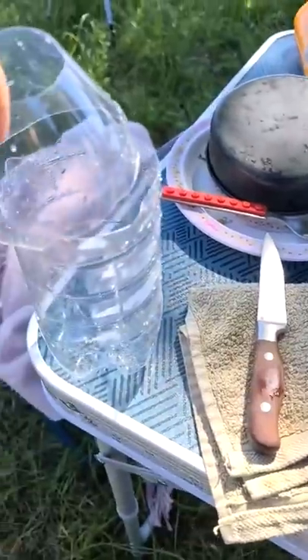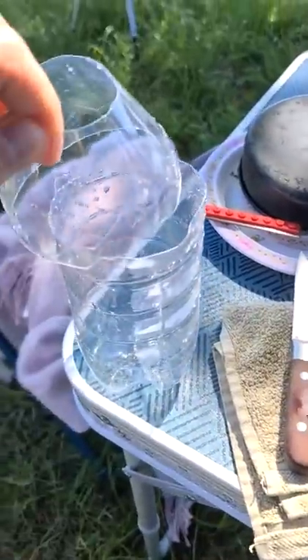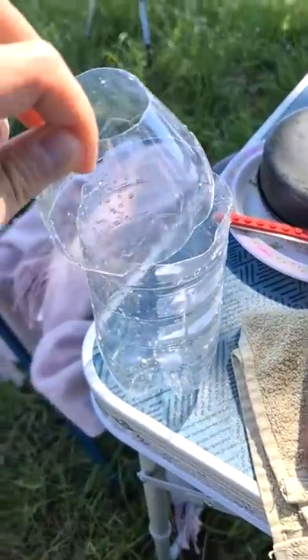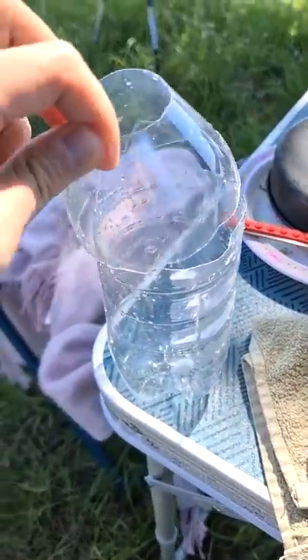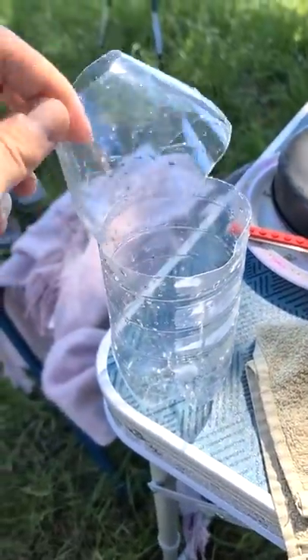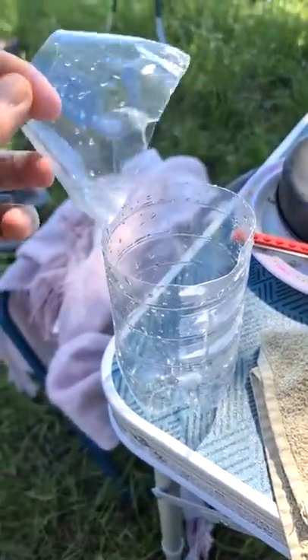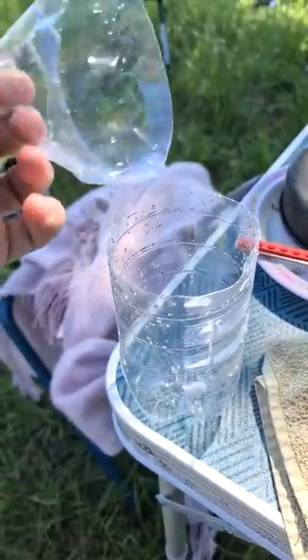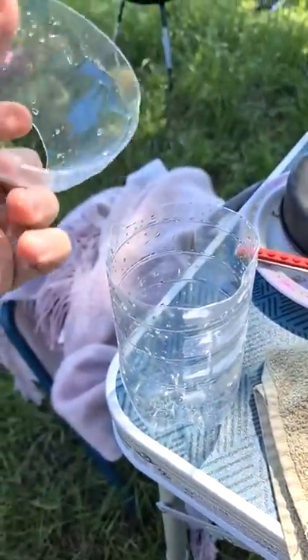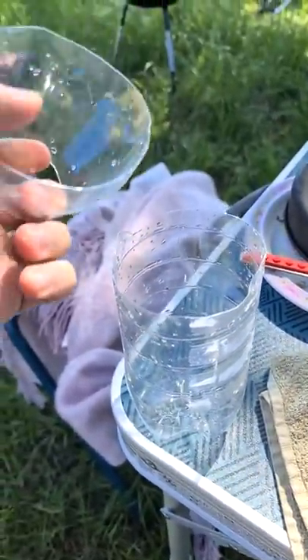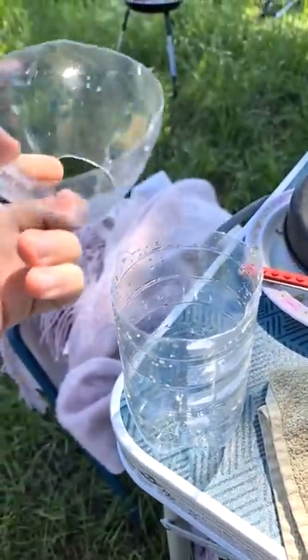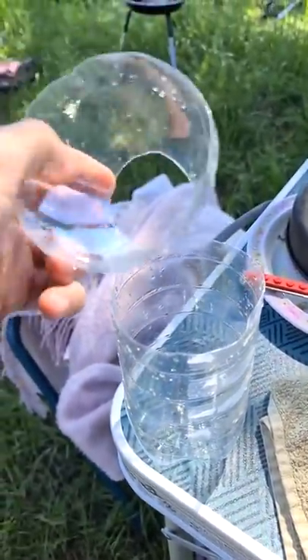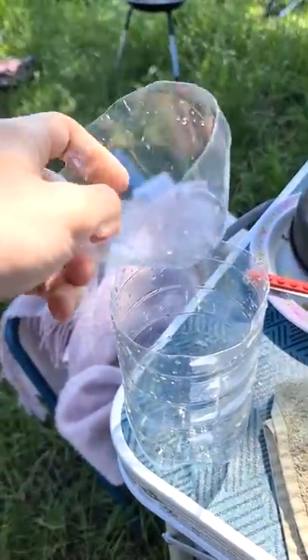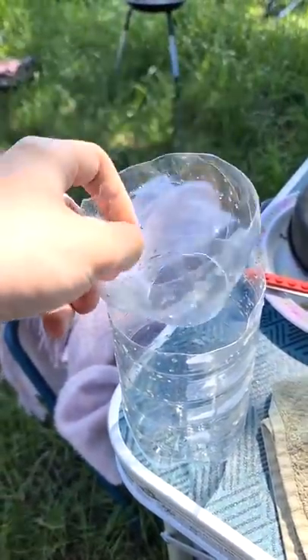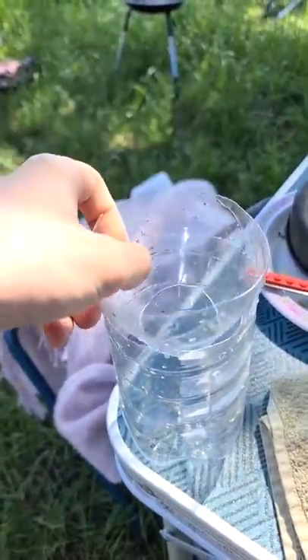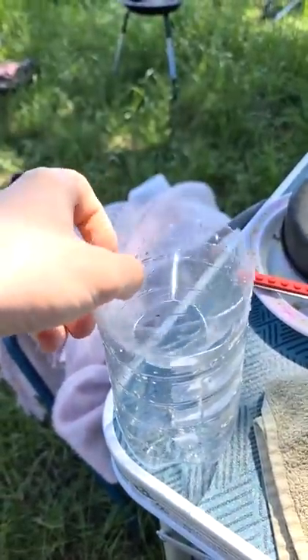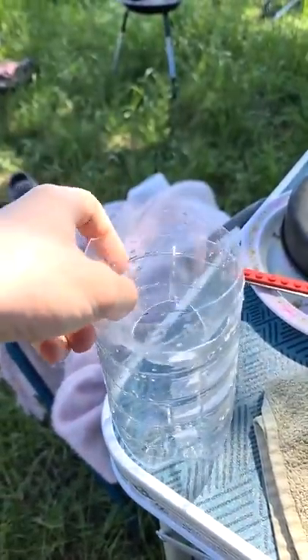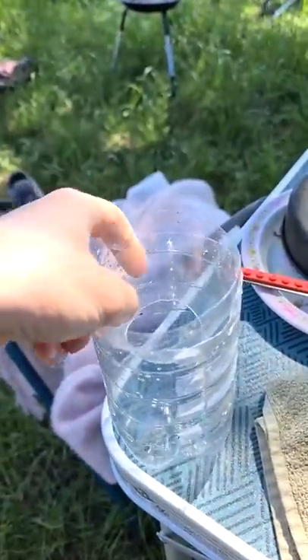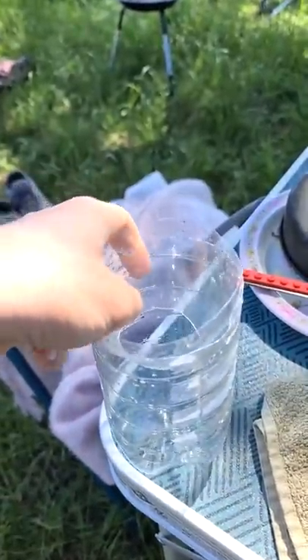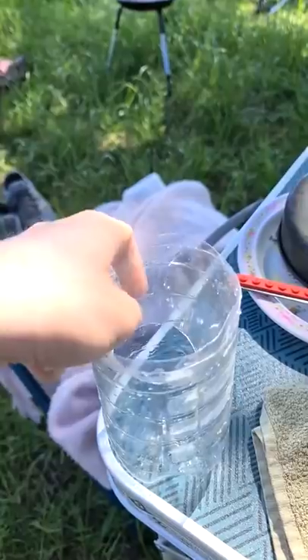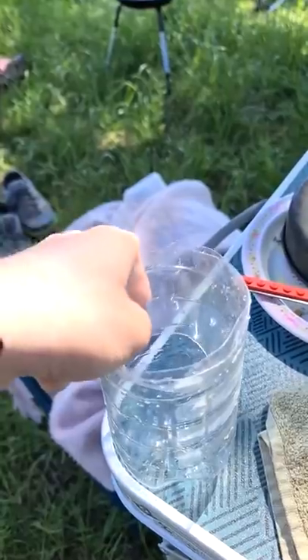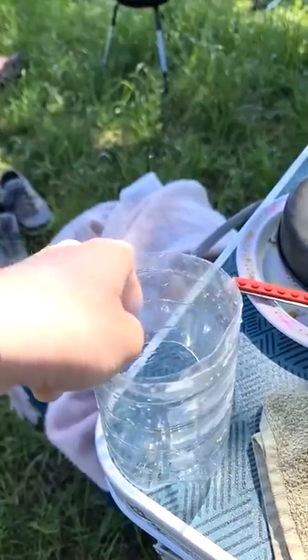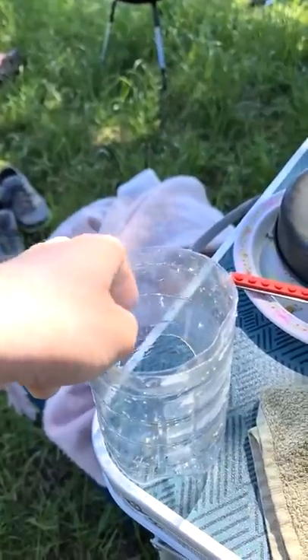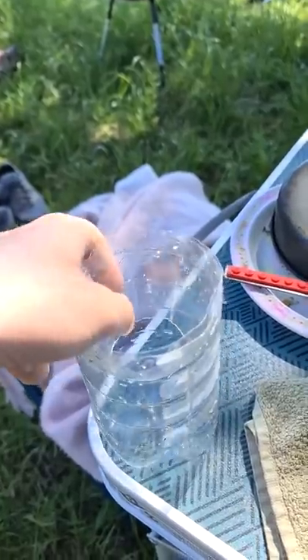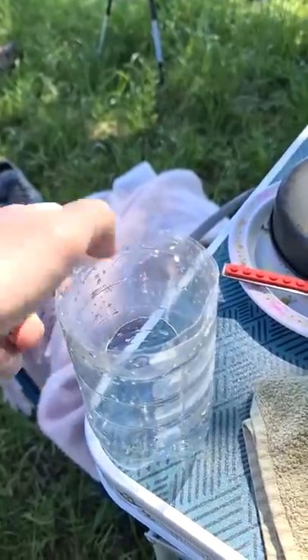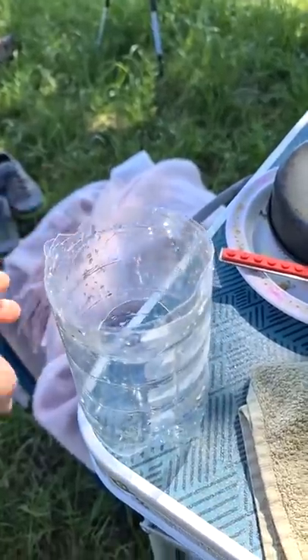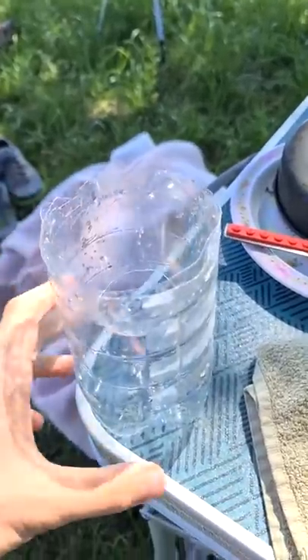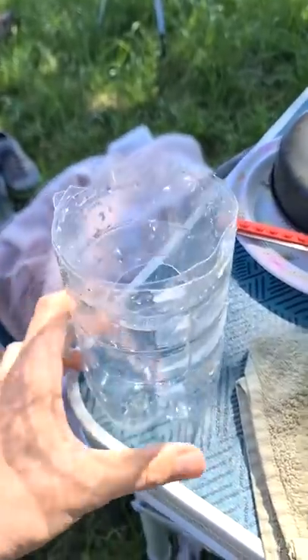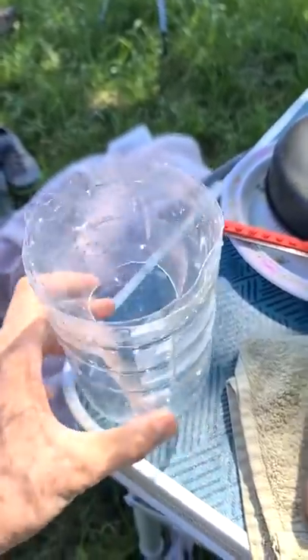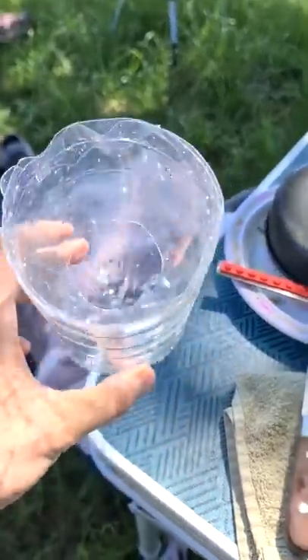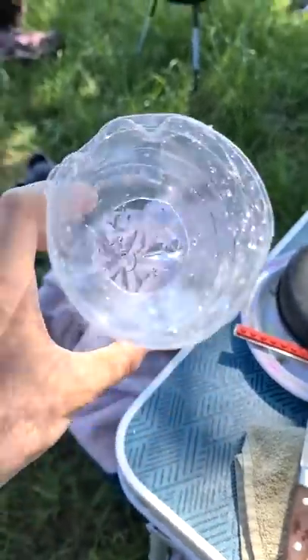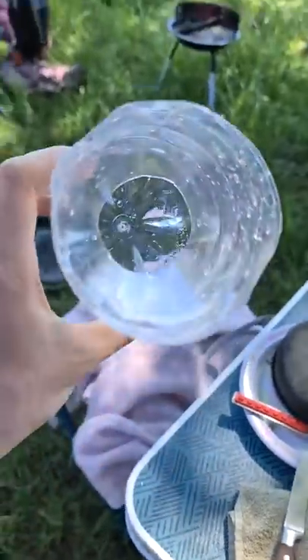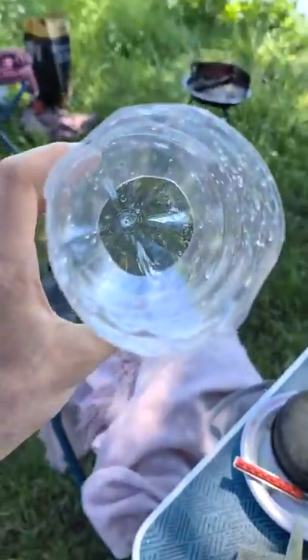Using a knife I cut off the tip of a bottle, turned it around and put it in the bottle like this. And now we have a small fish trap here.